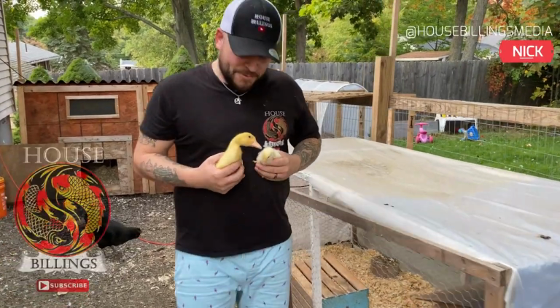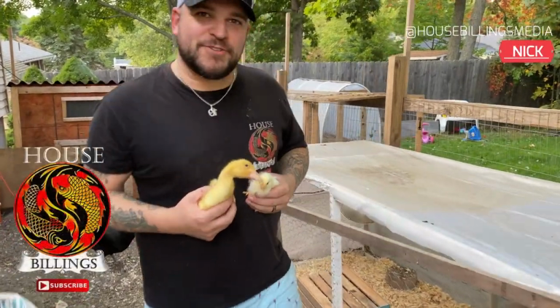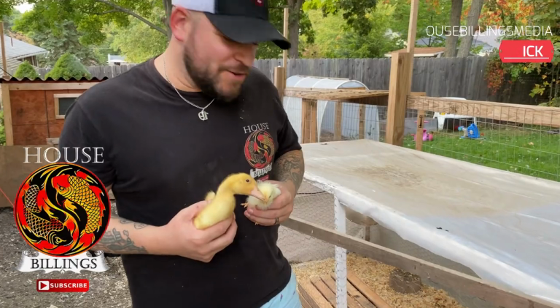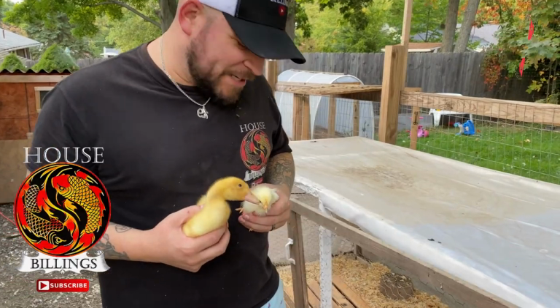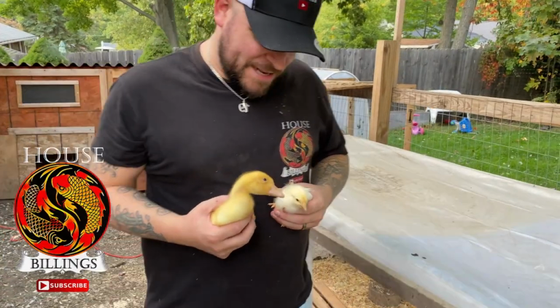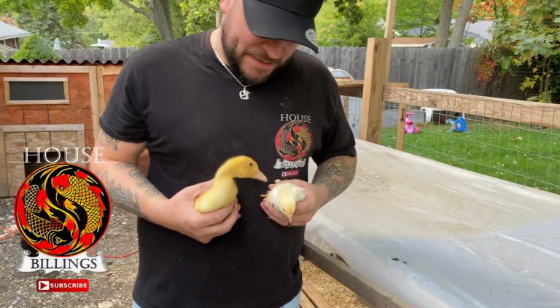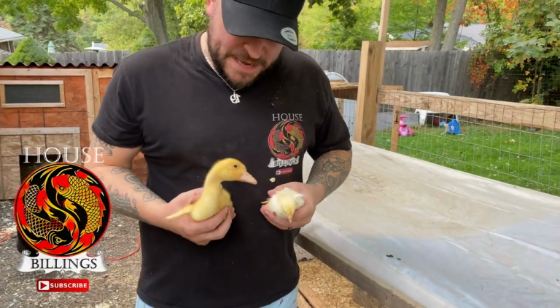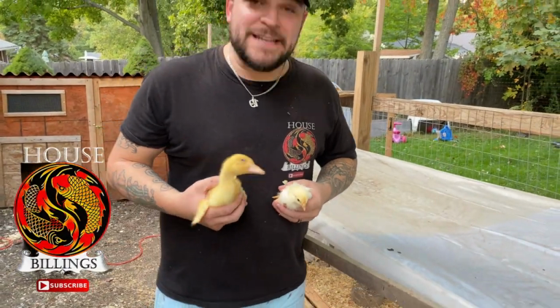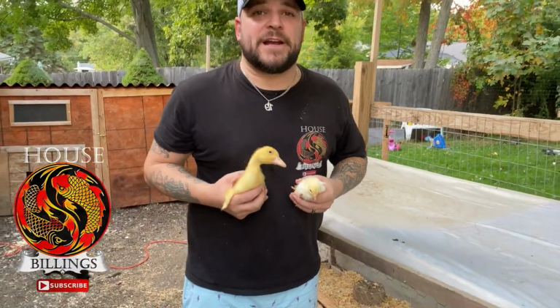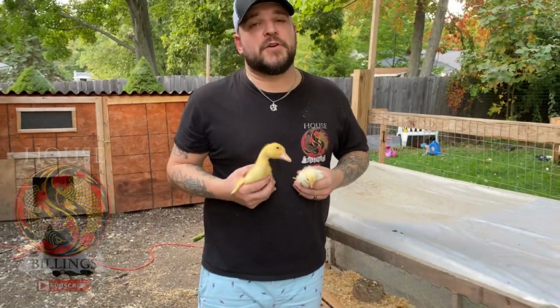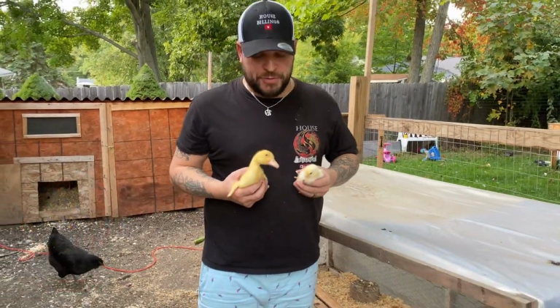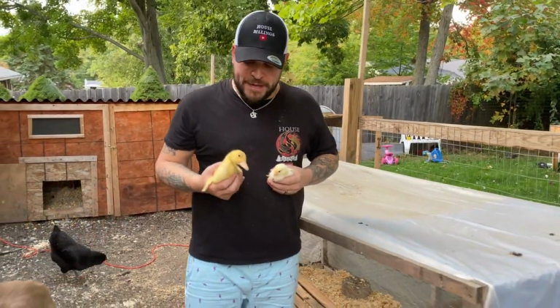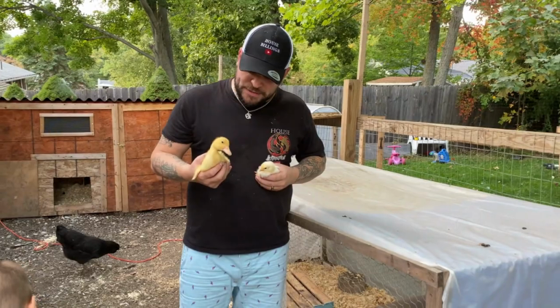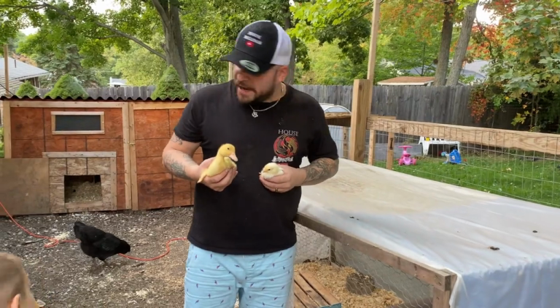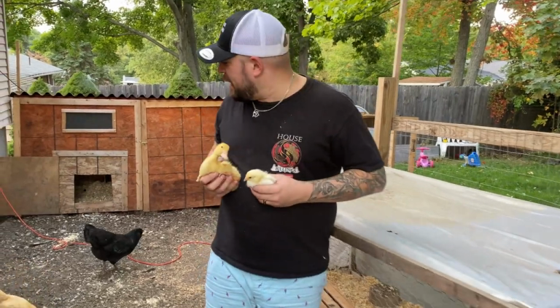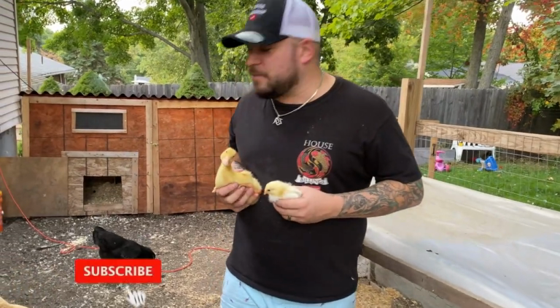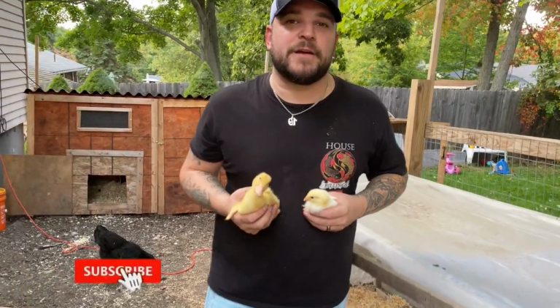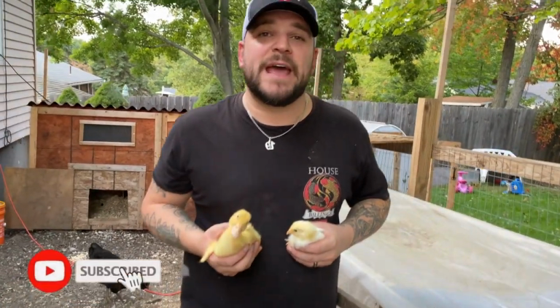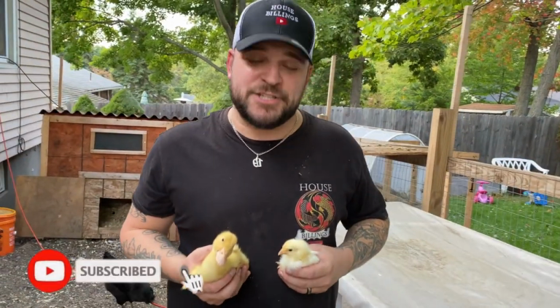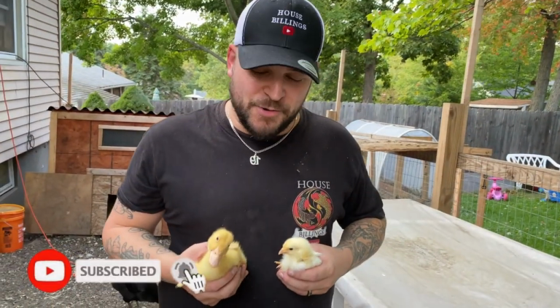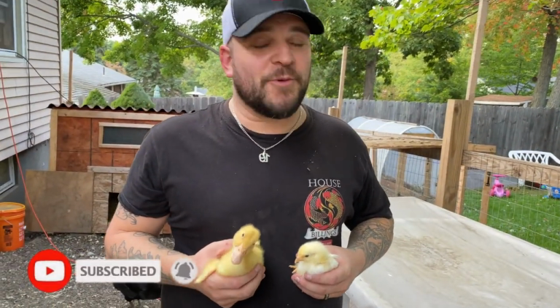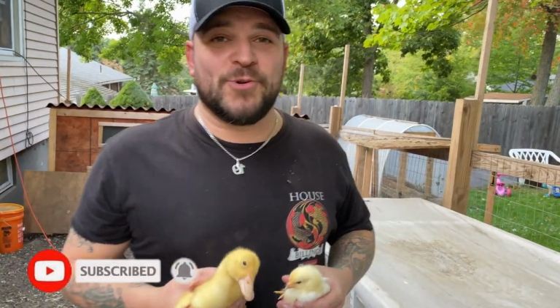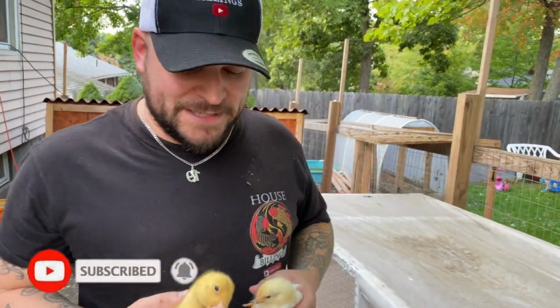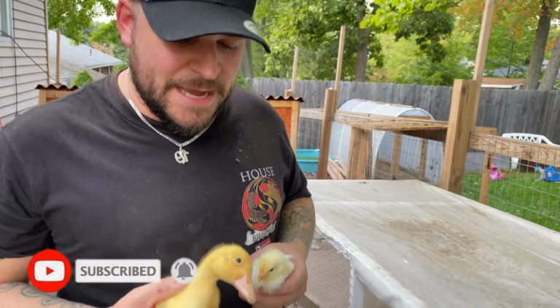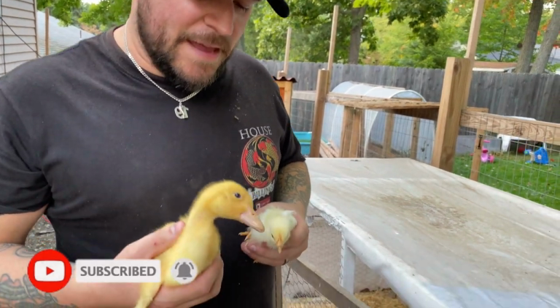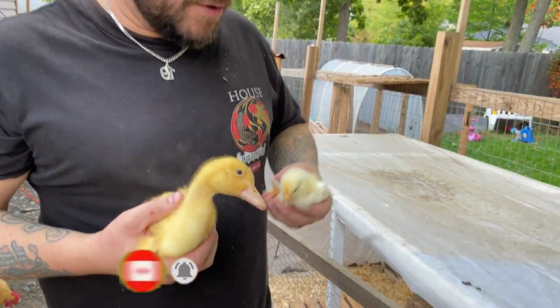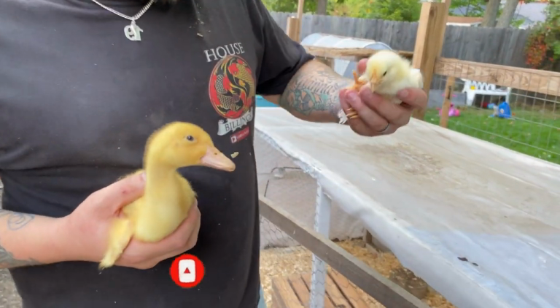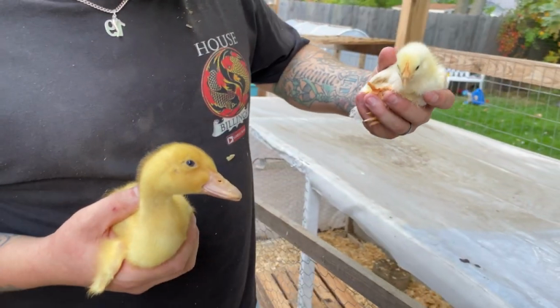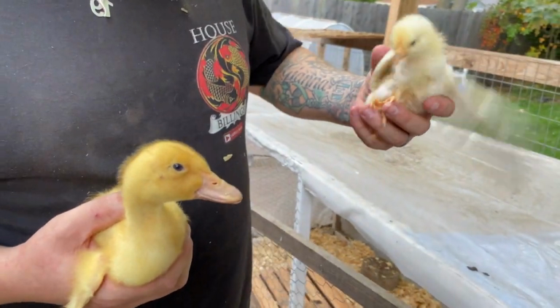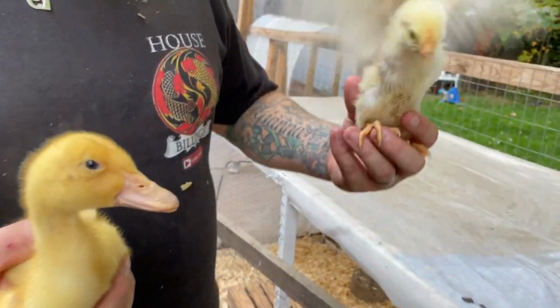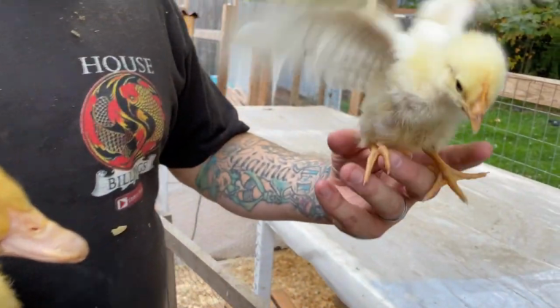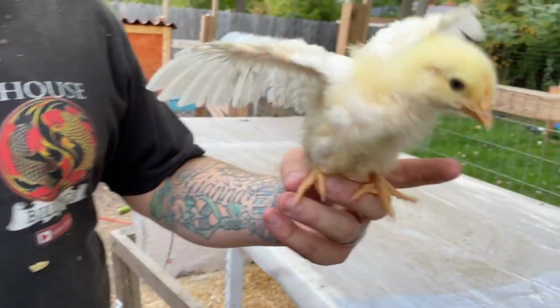We have our two newest additions to House Billings. If you didn't get to check out this video, make sure you do. This was the duck that Henny hatched out of, which was one of the coolest things to see. And we had to get the duck a friend.